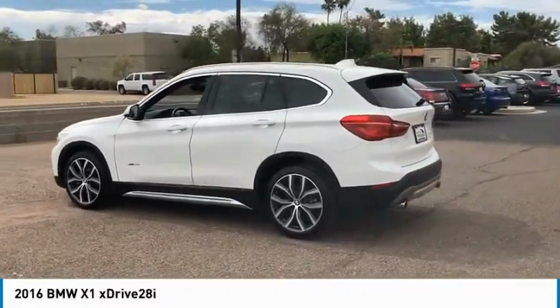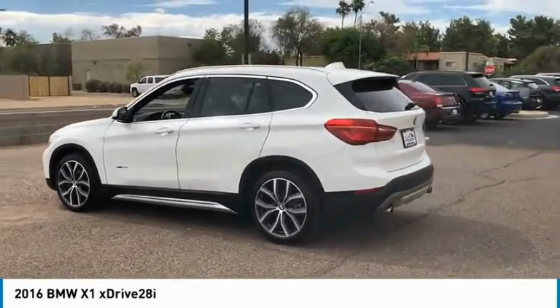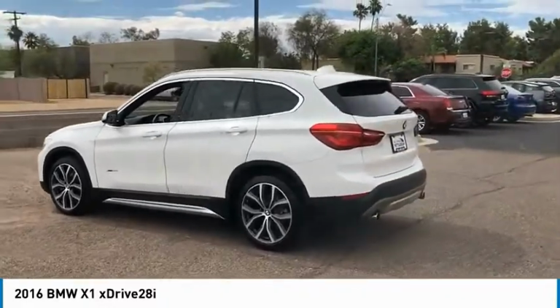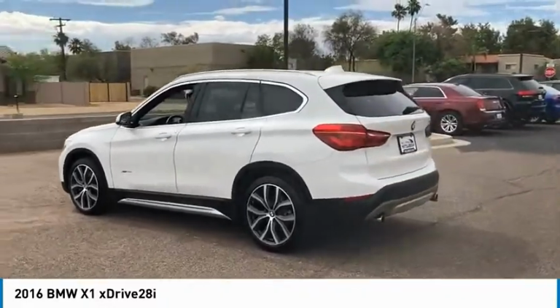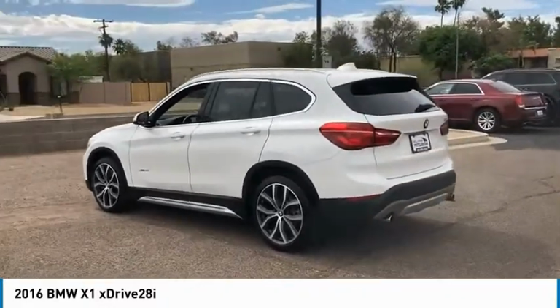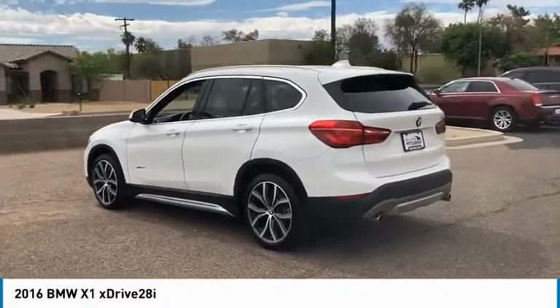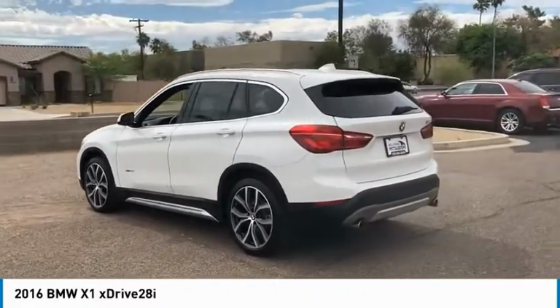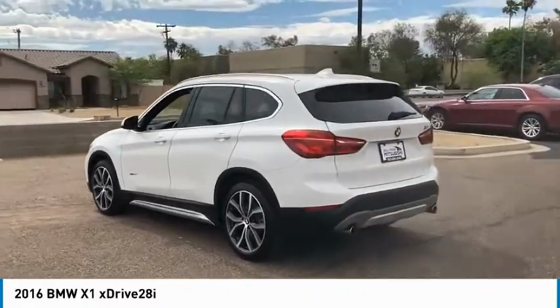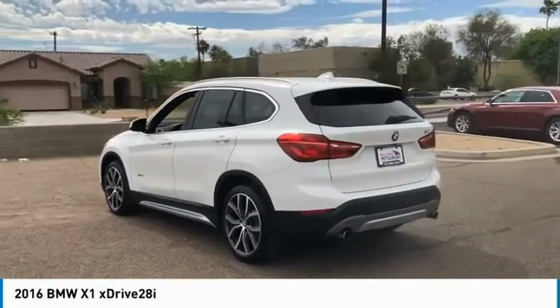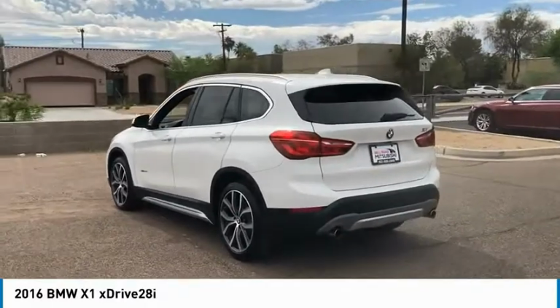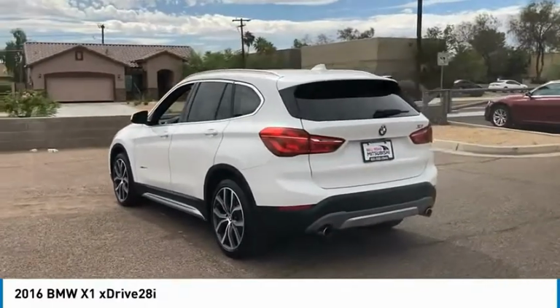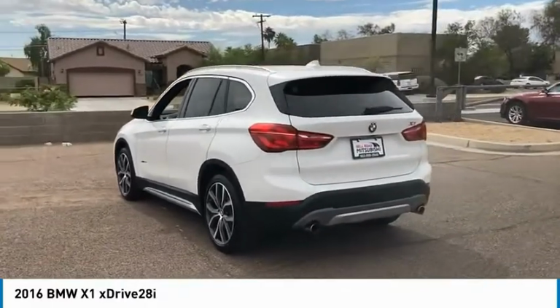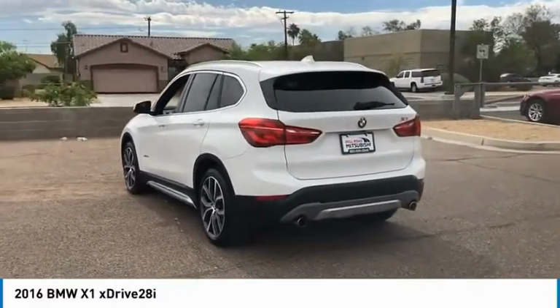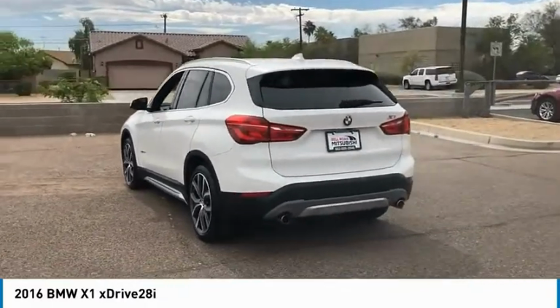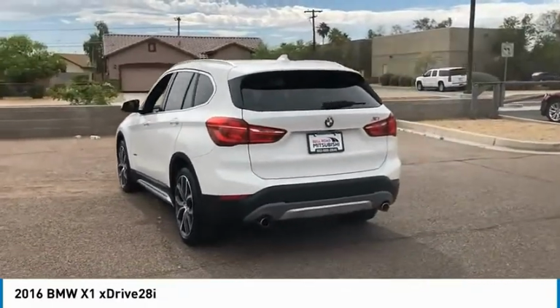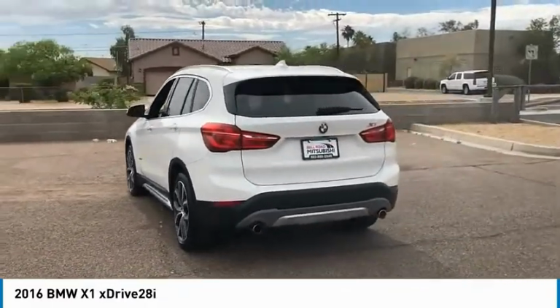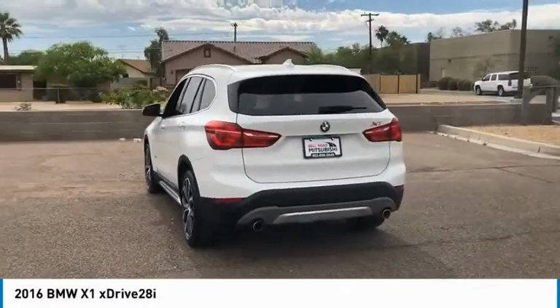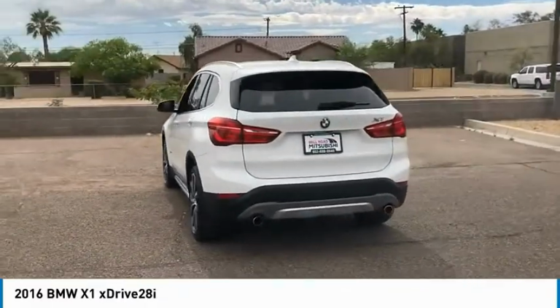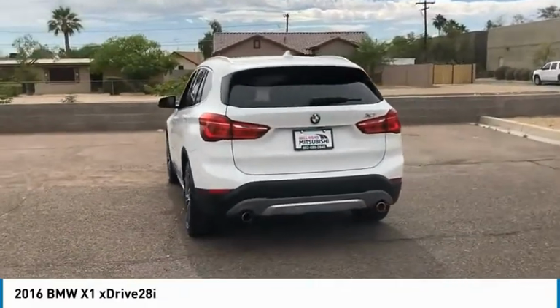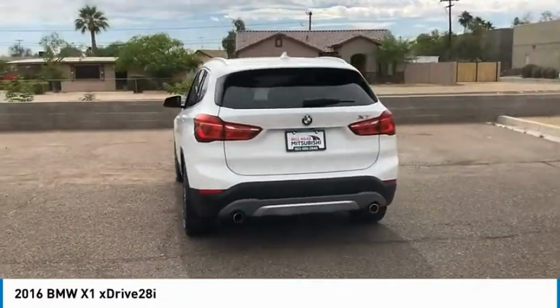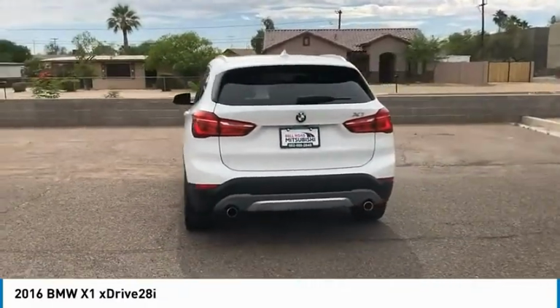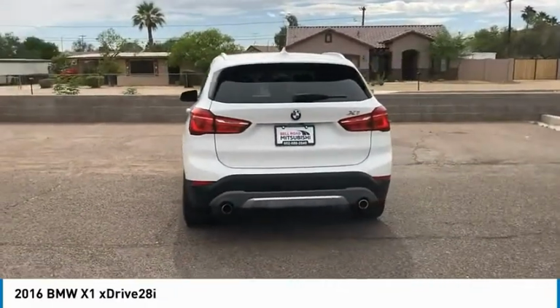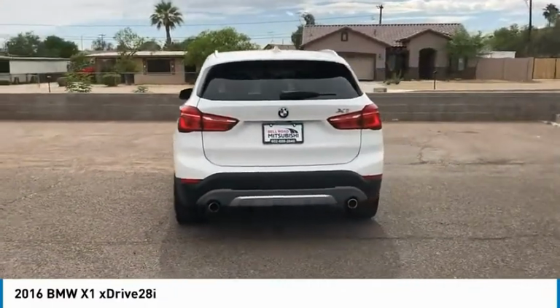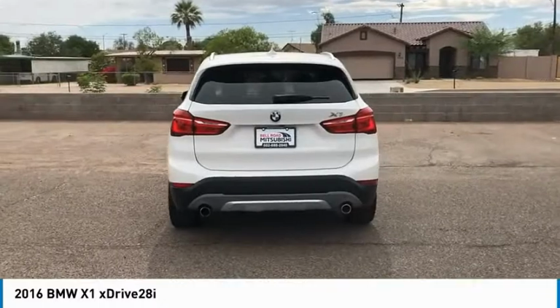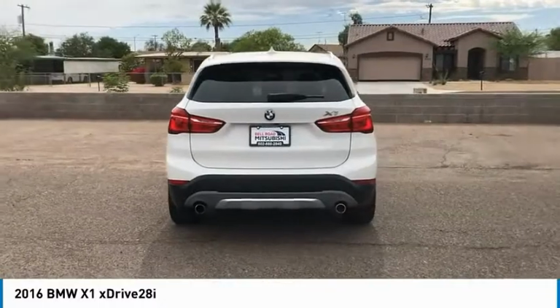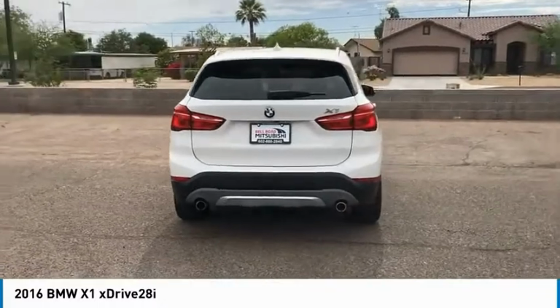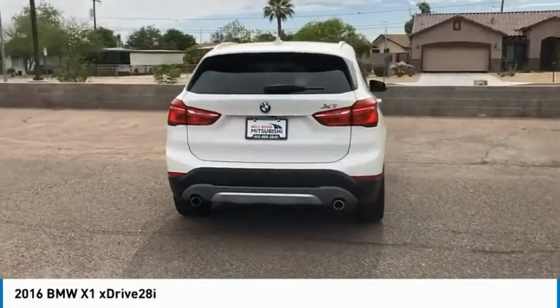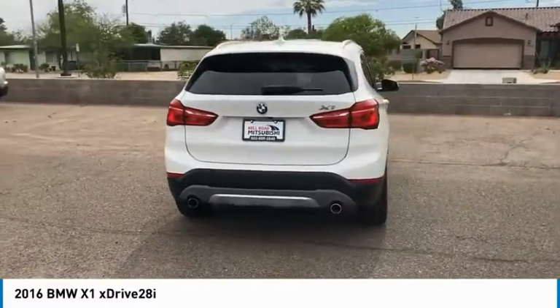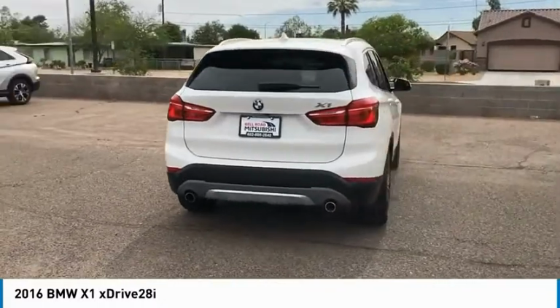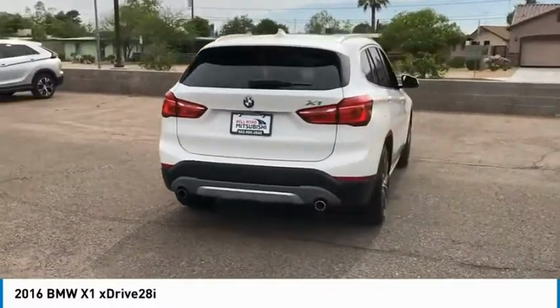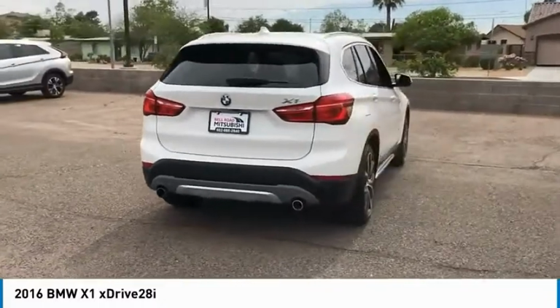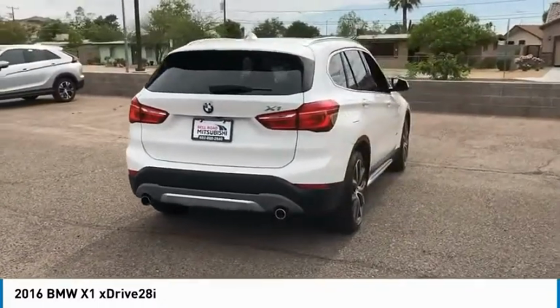The X1 gives you all the refinements, power and style of other BMWs in a slightly smaller, sporty and easy to navigate option, and is priced below $30,000.